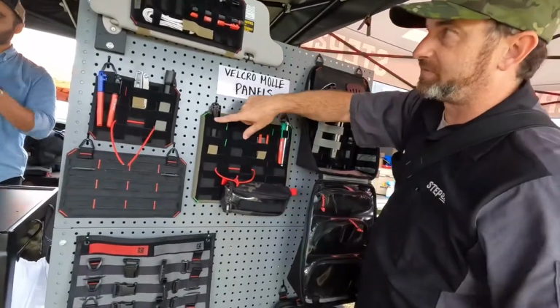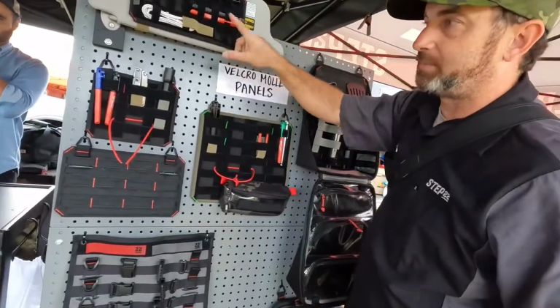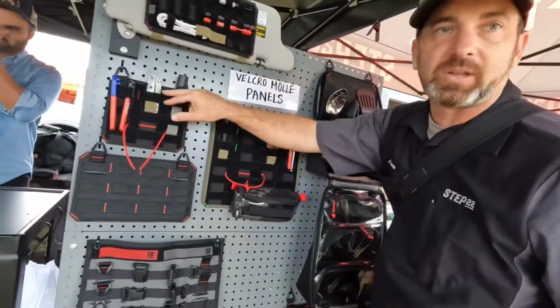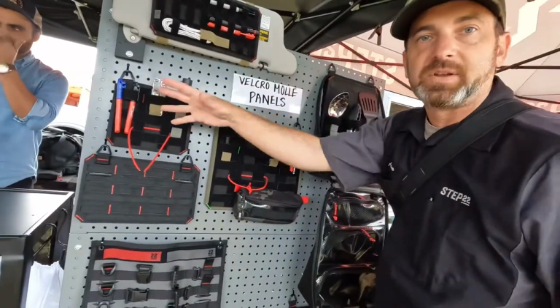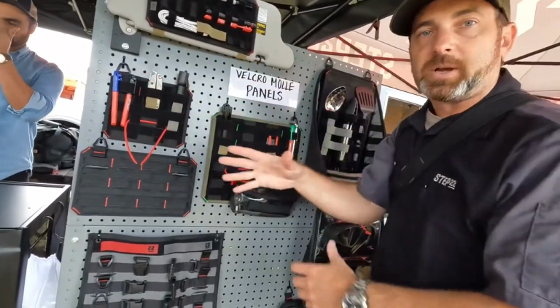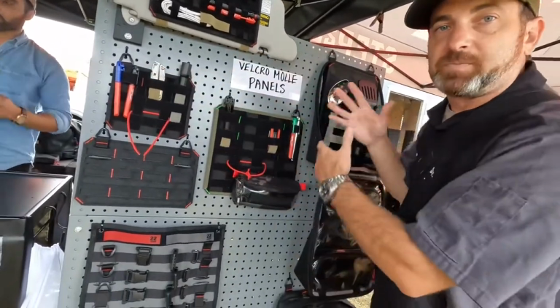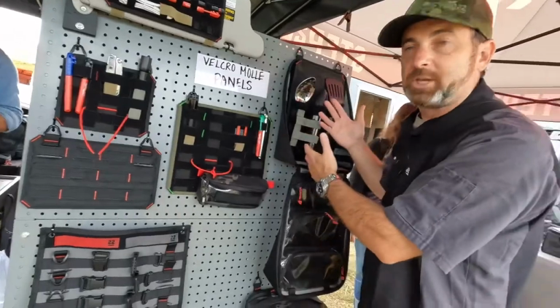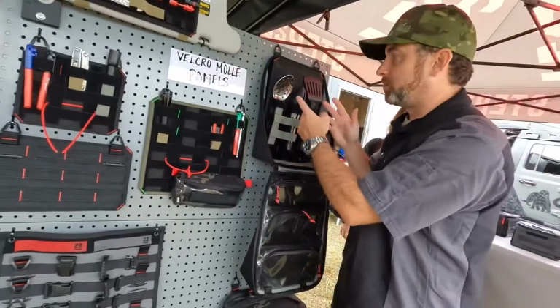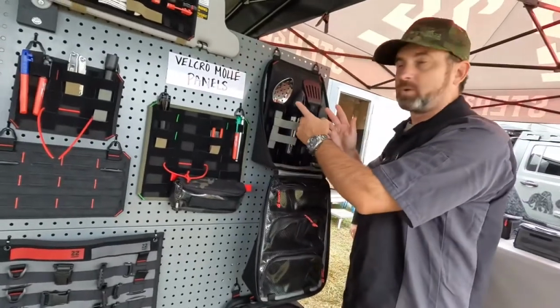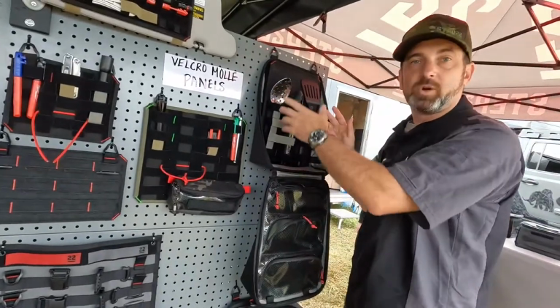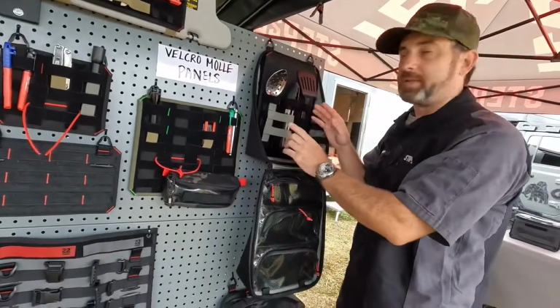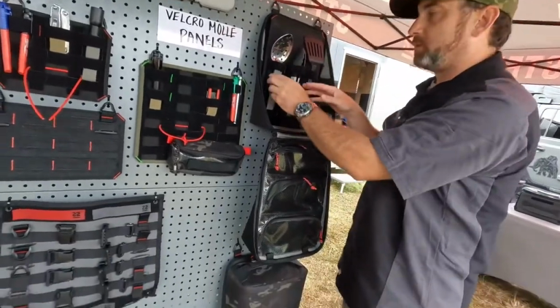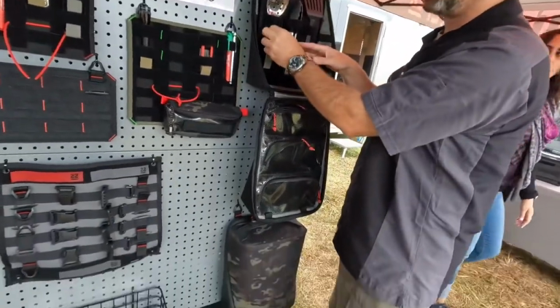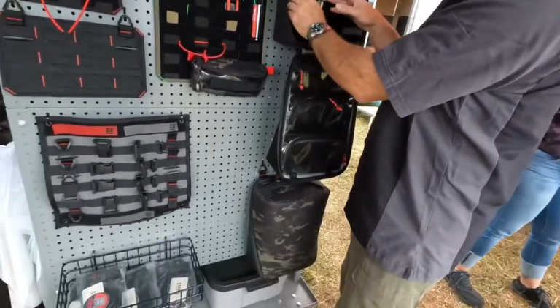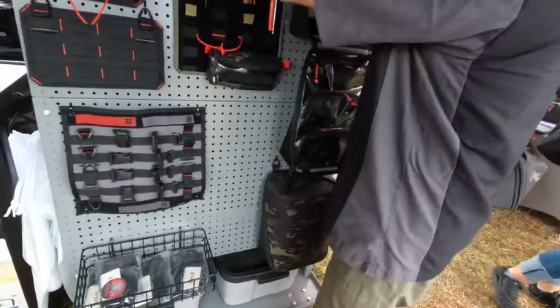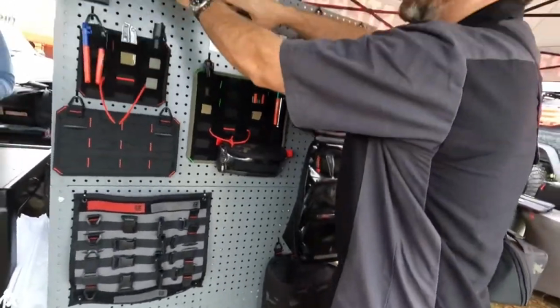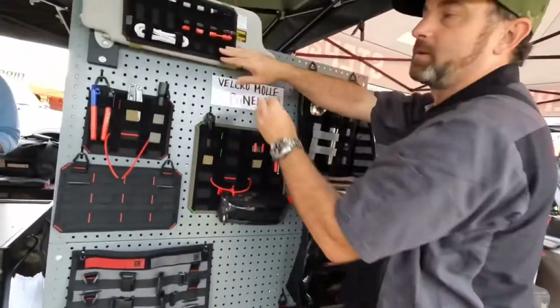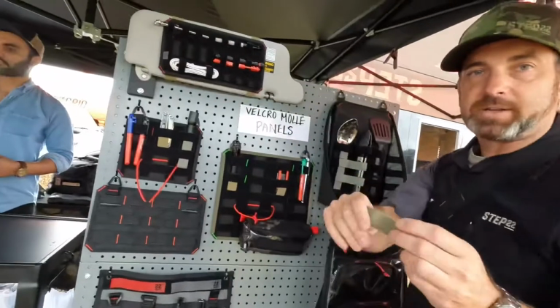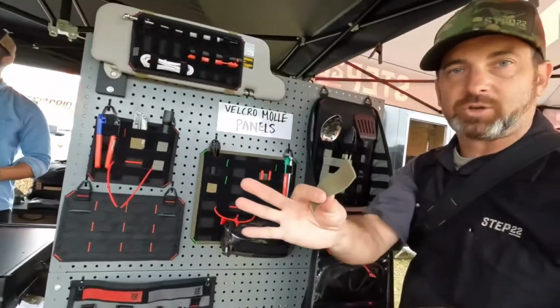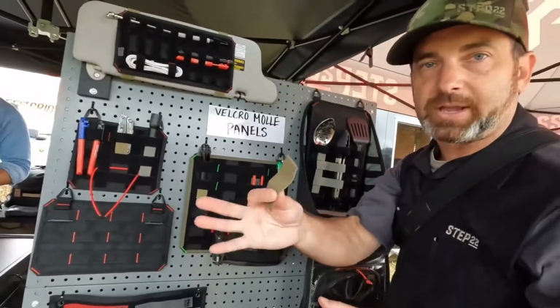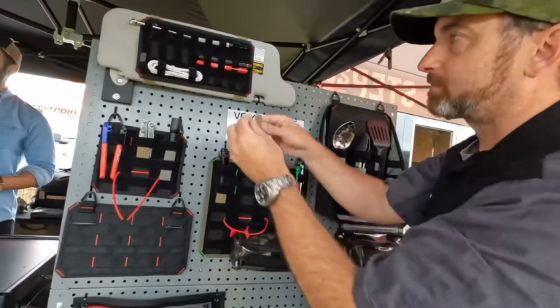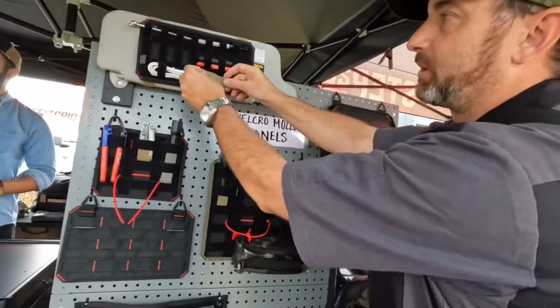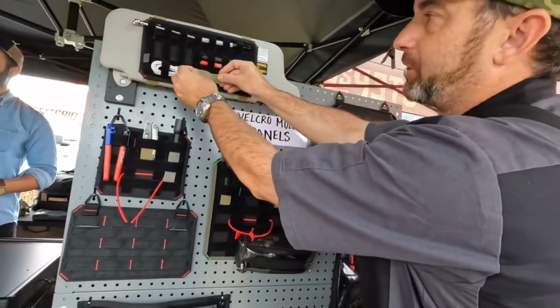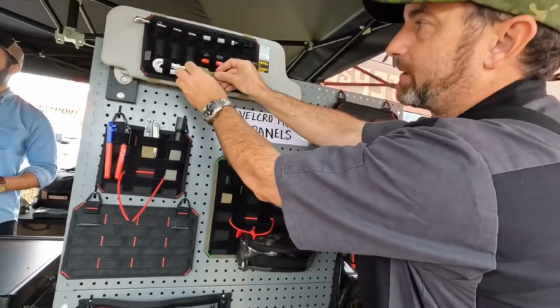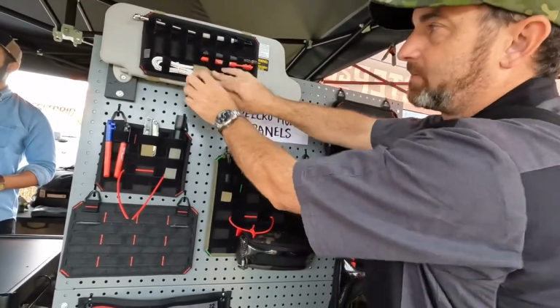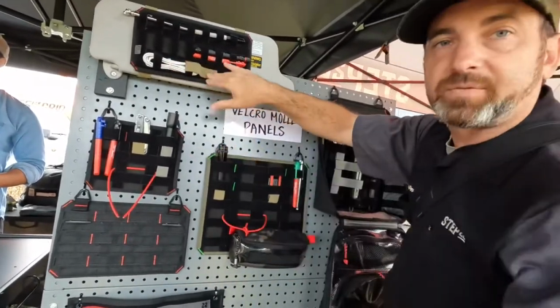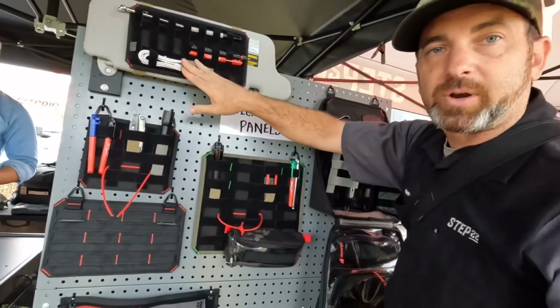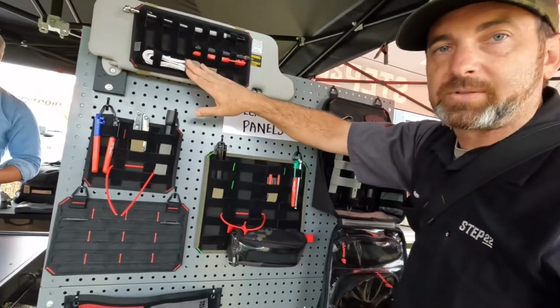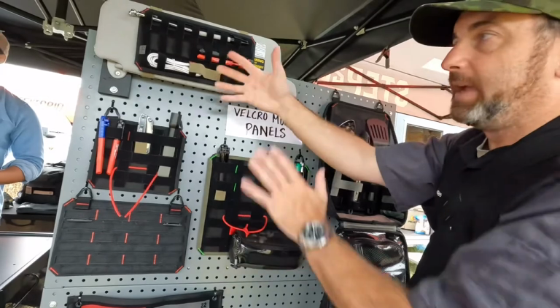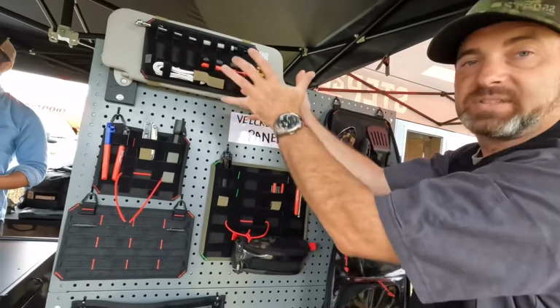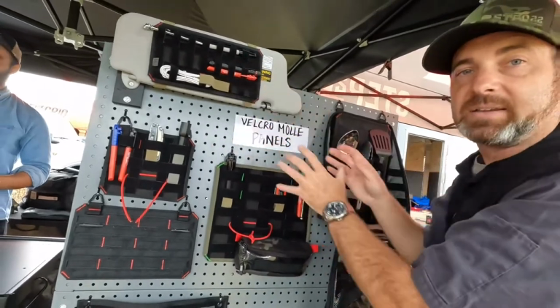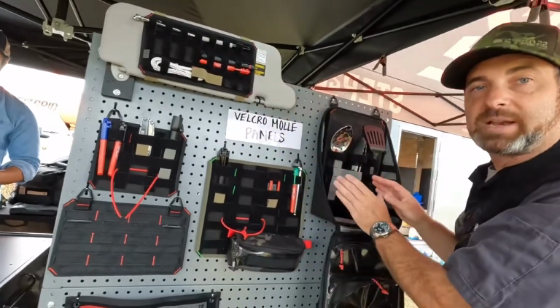You can do flashlight, pen, knife, camp kitchen — you can grow it. And then using strips of one wrap, you can secure your items in. If you're going off-roading, don't have to worry about that. And you can stack it and build it out.